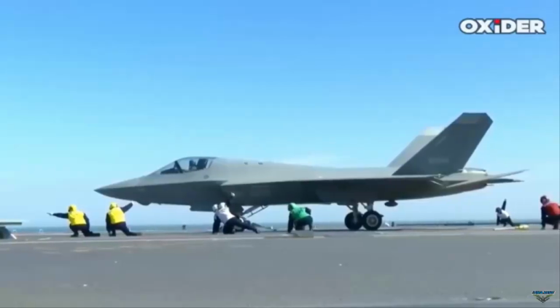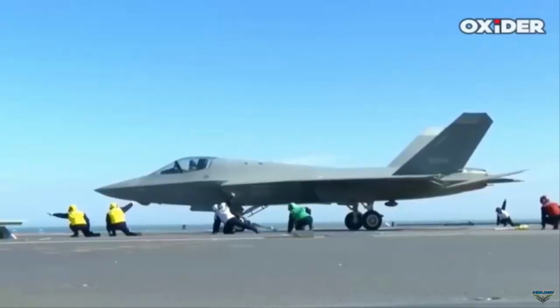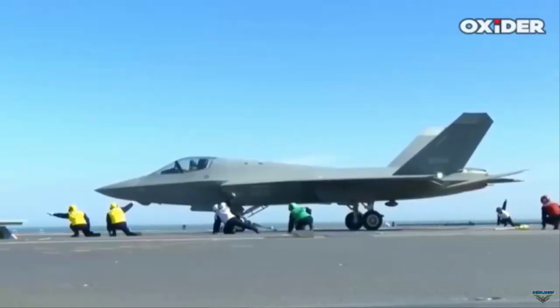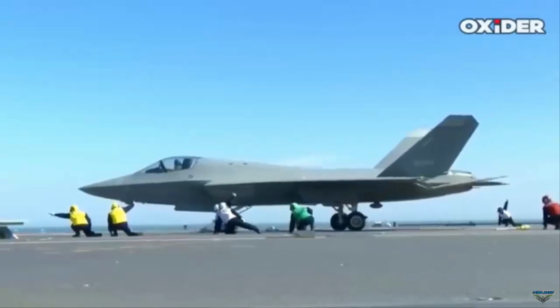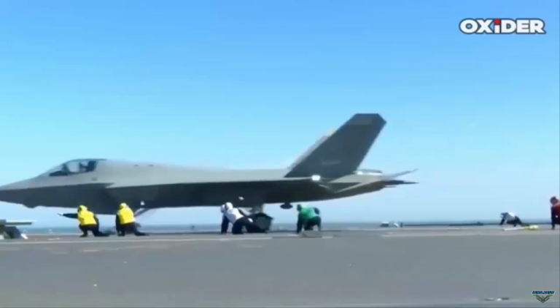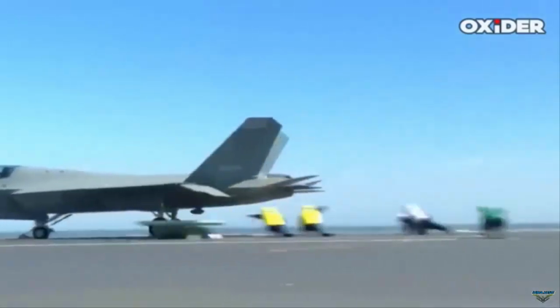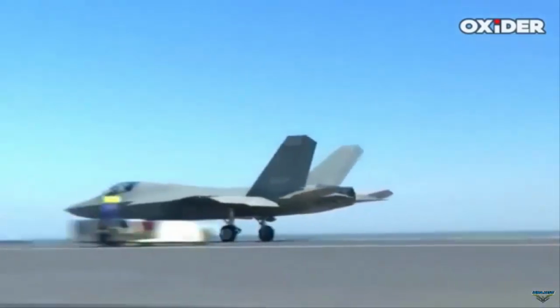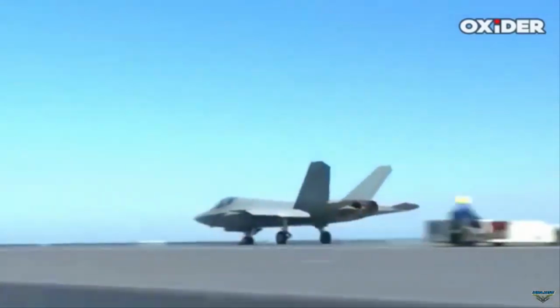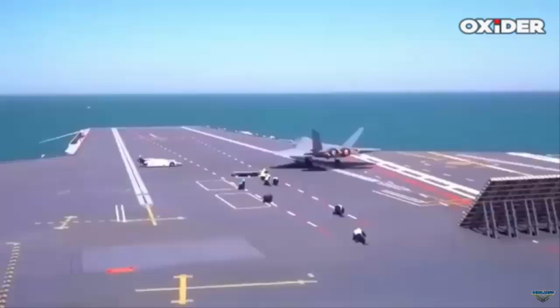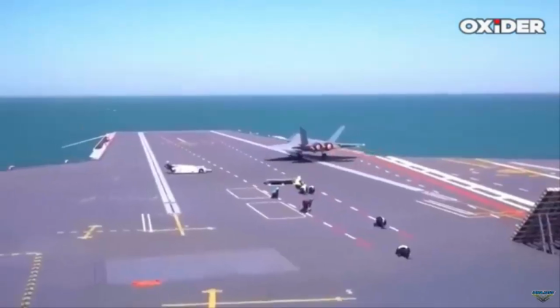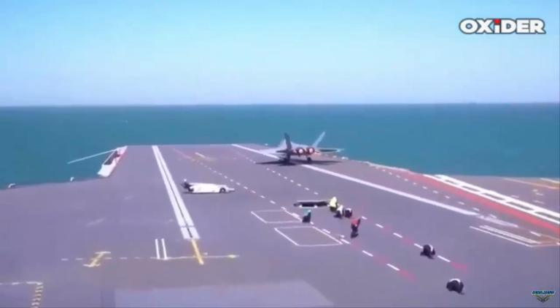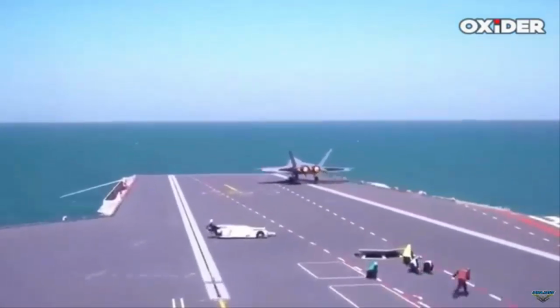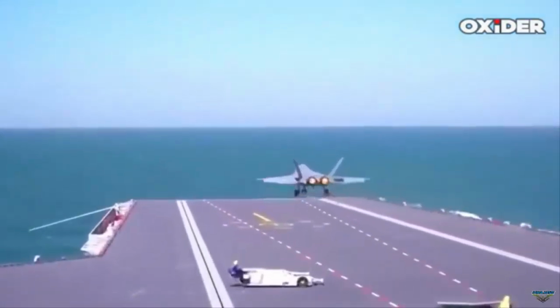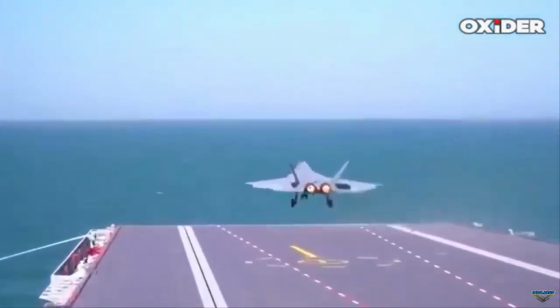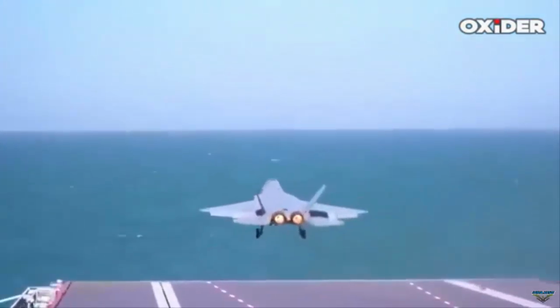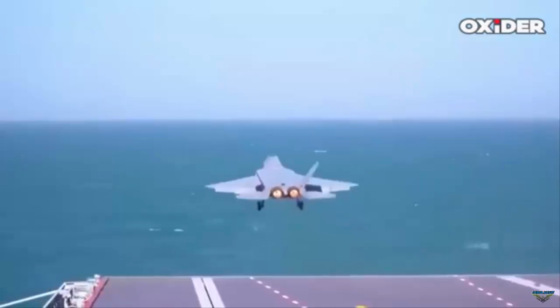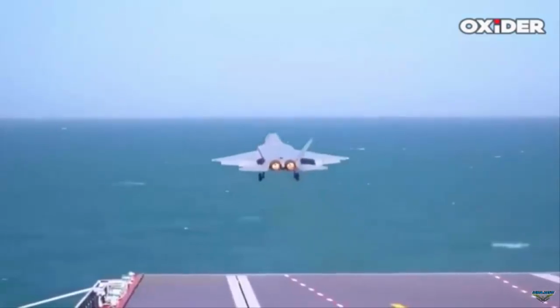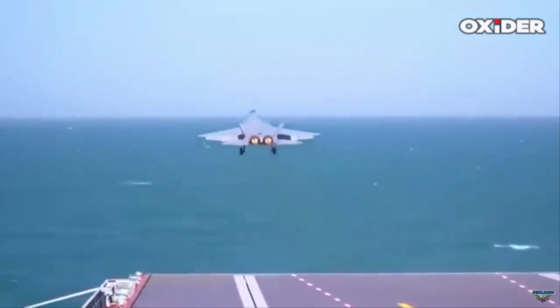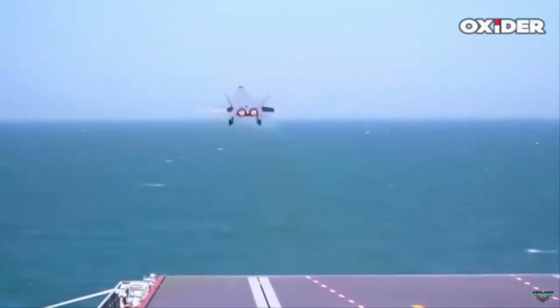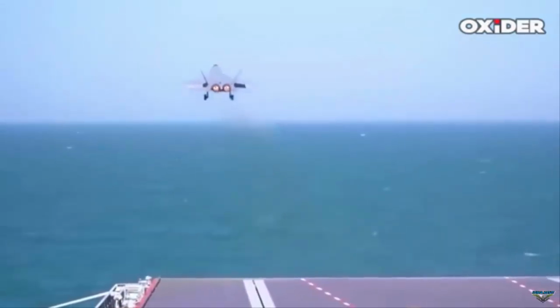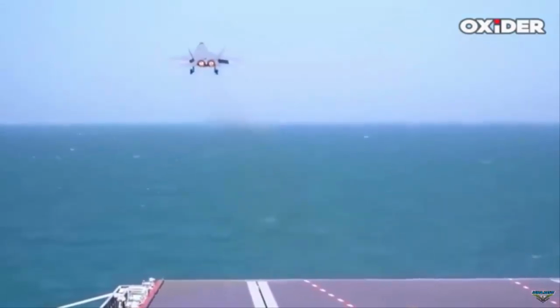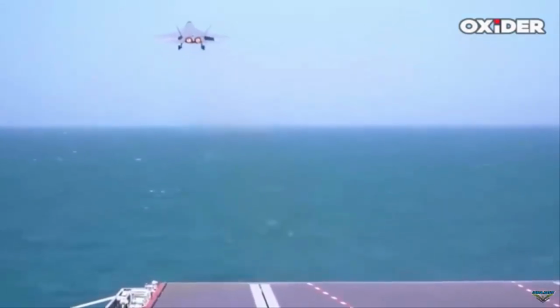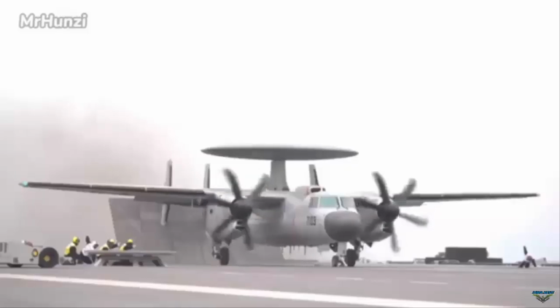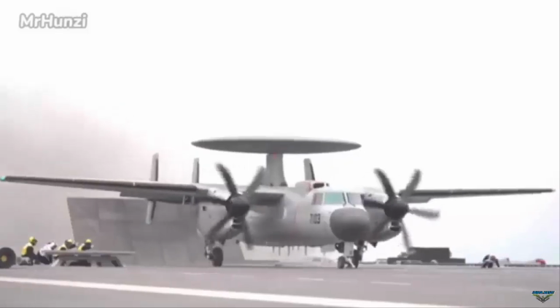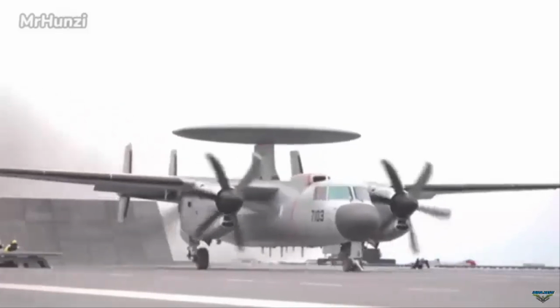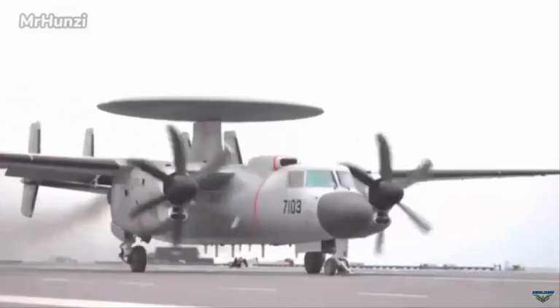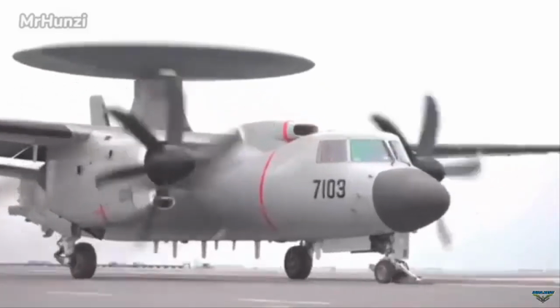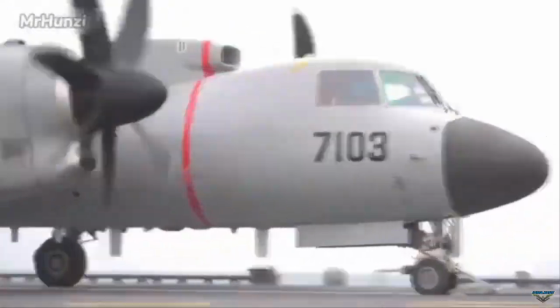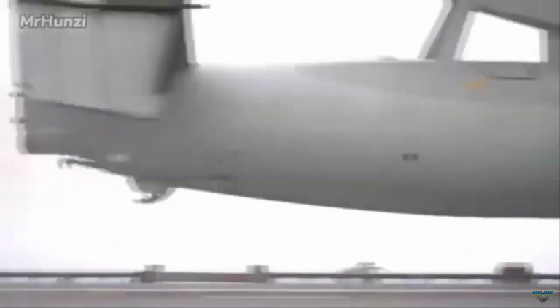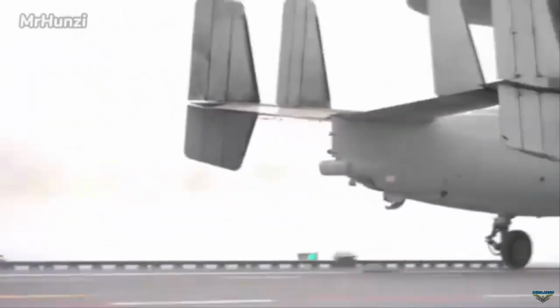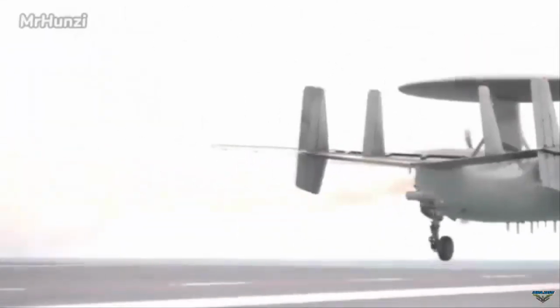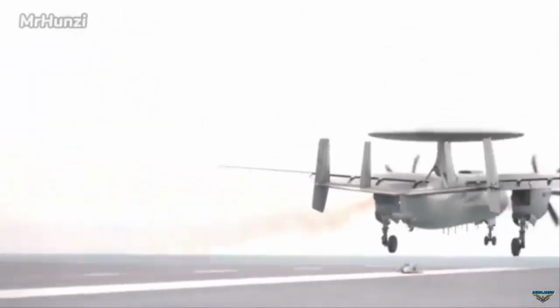This model is the first of its kind in the People's Liberation Army Navy. Meanwhile, the two previous aircraft carriers — the Type 001 Liaoning and Type 002 Shandong — used a launch system with a ski-jump.